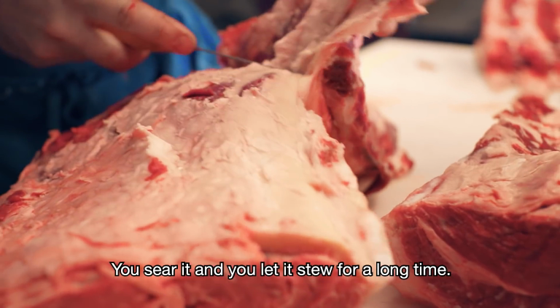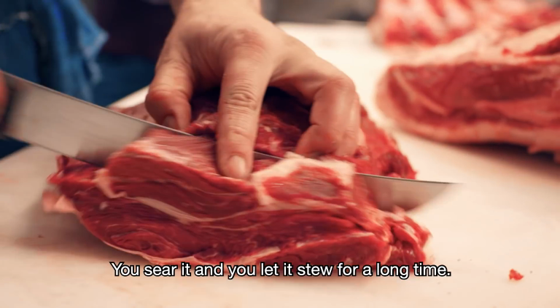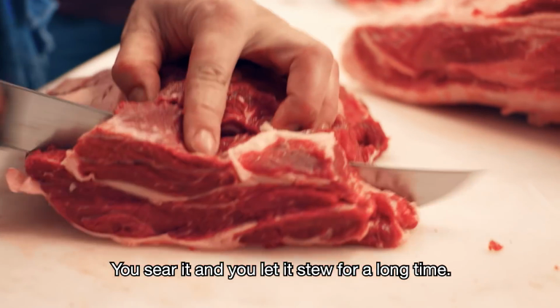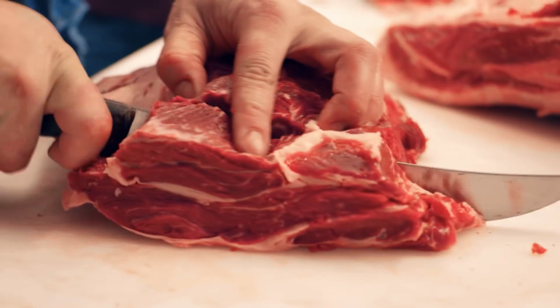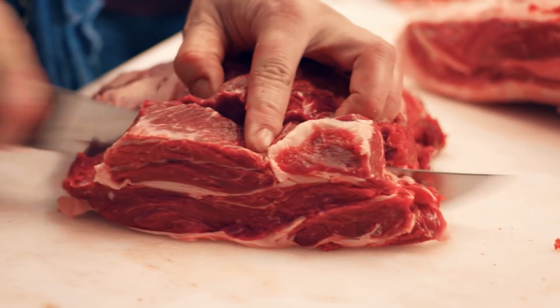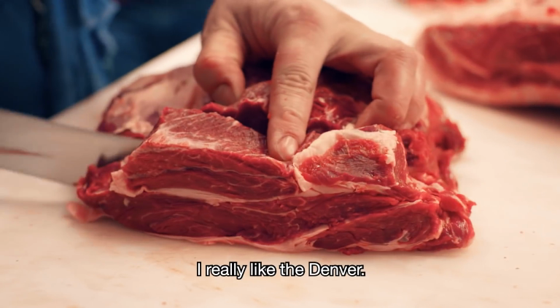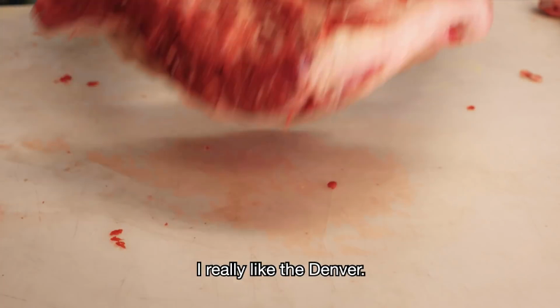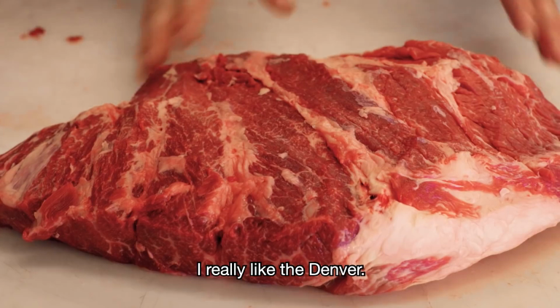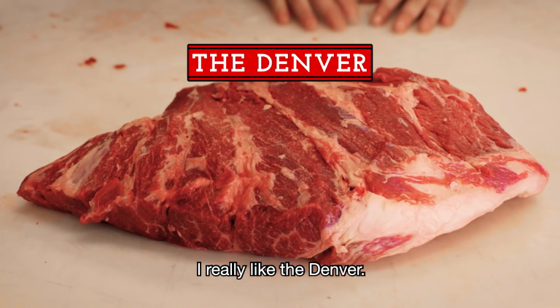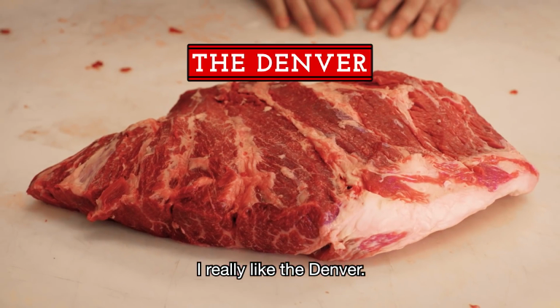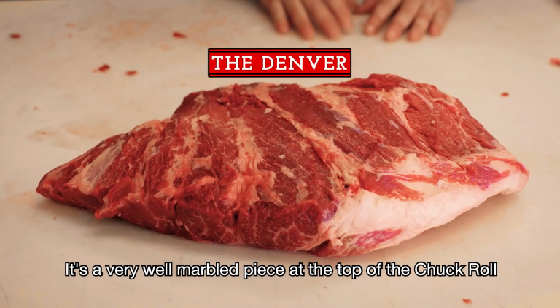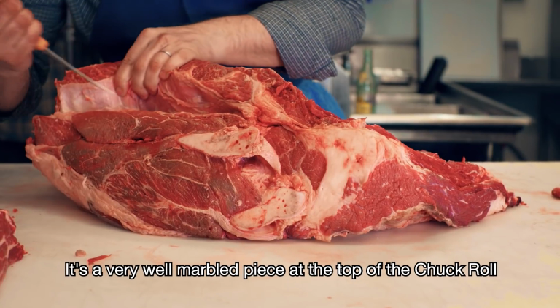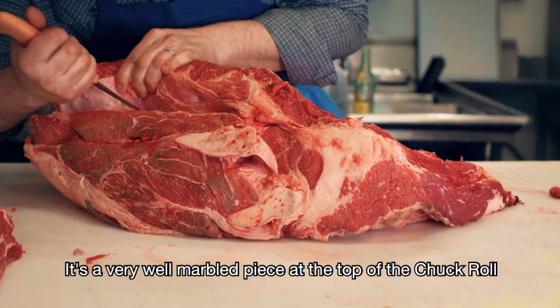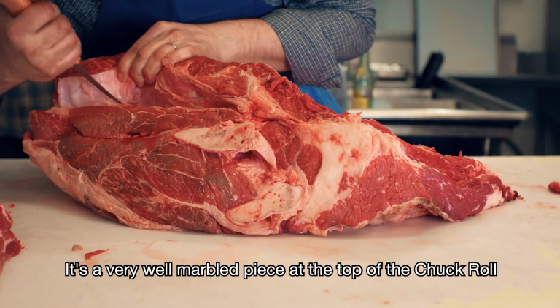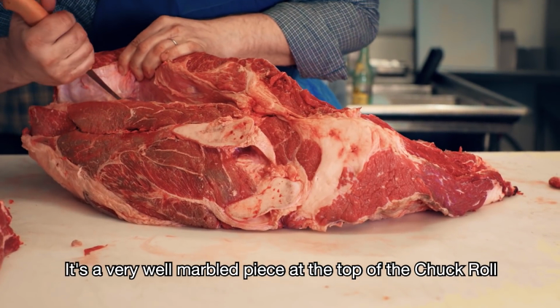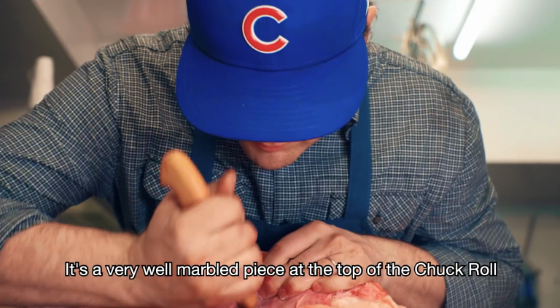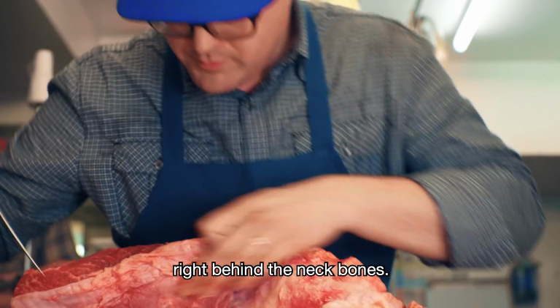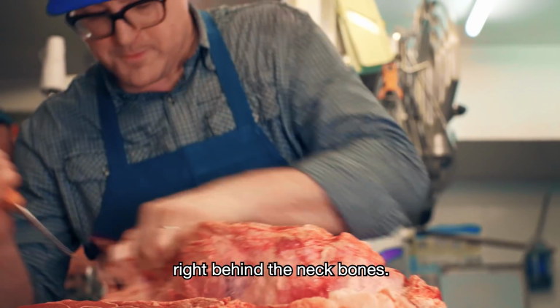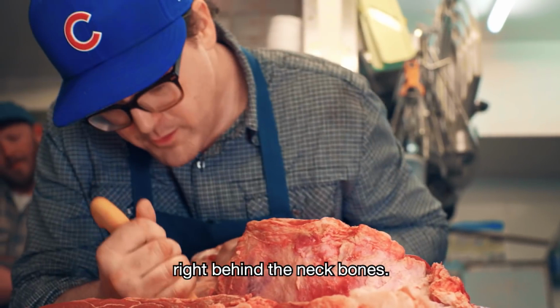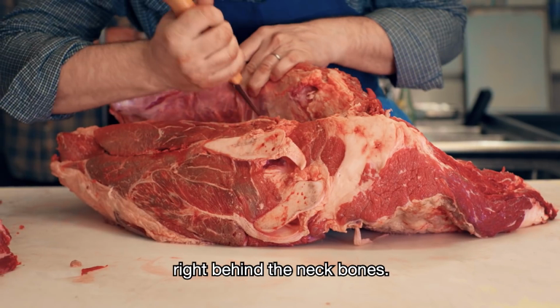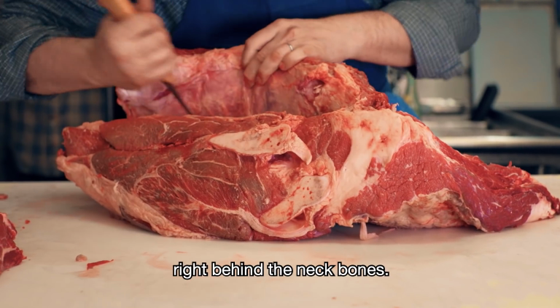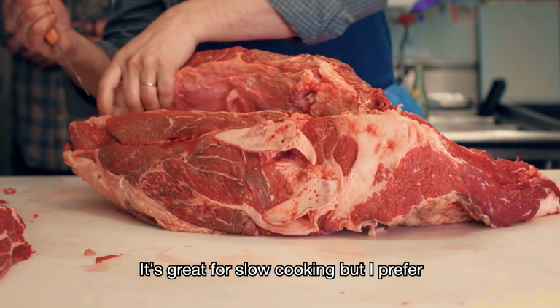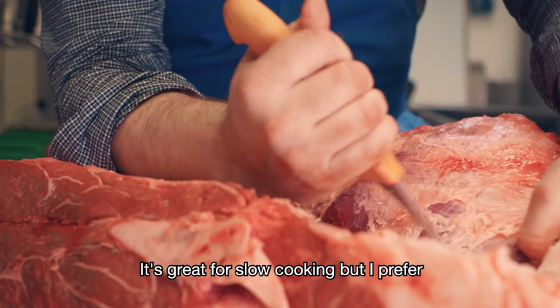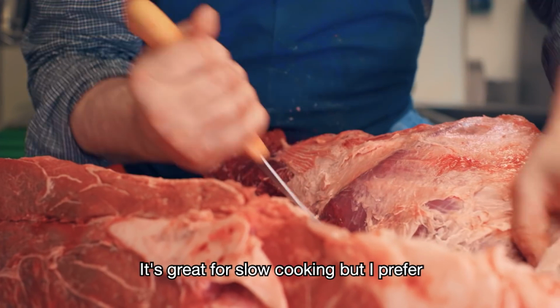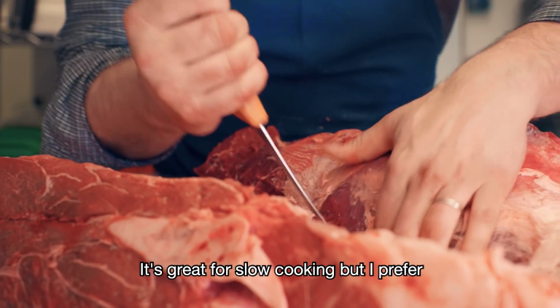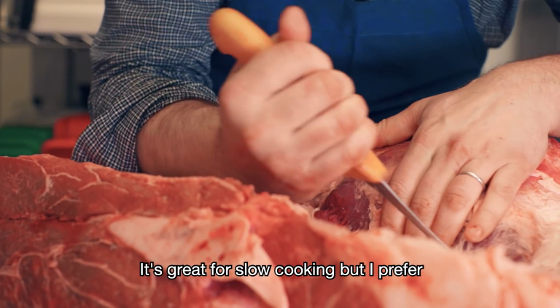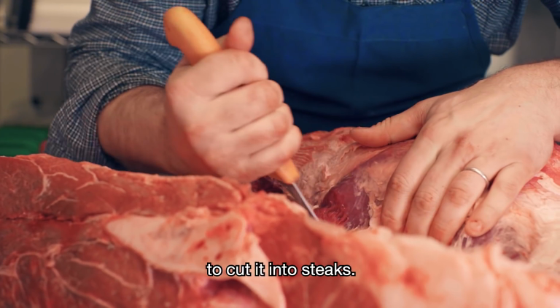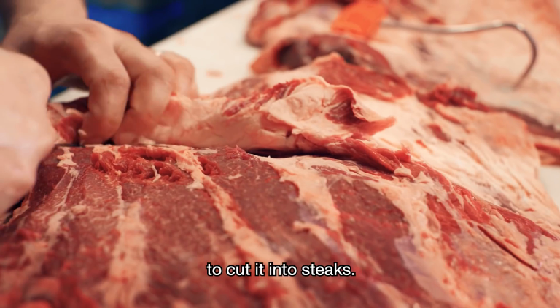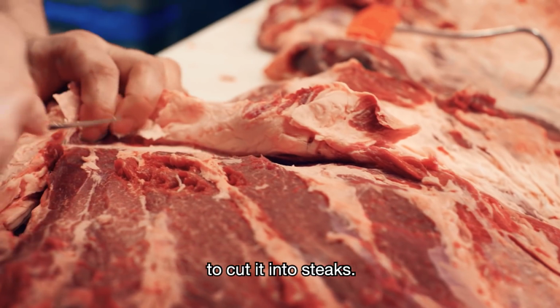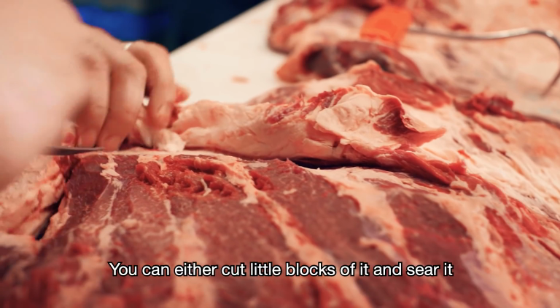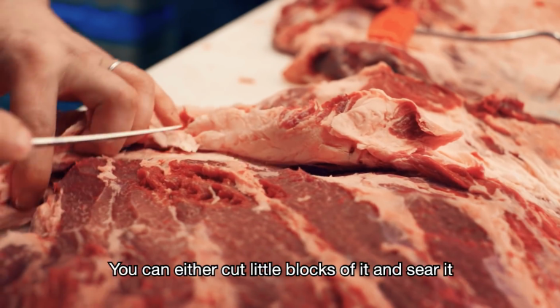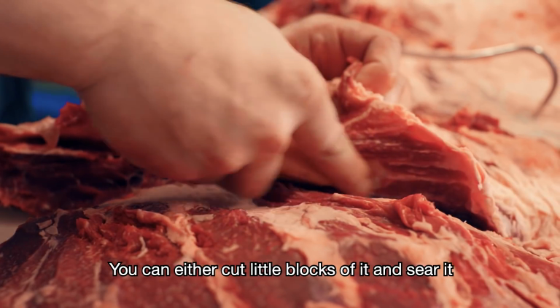One of my favorites is a steak called the chuck eye, from the same muscle as the rib eye. It's where the rib ends and the chuck begins — the first chunk of that is very similar to a boneless rib eye, and then the rest of it is more of a roasting cut, and that's where we cut the boneless country-style ribs.